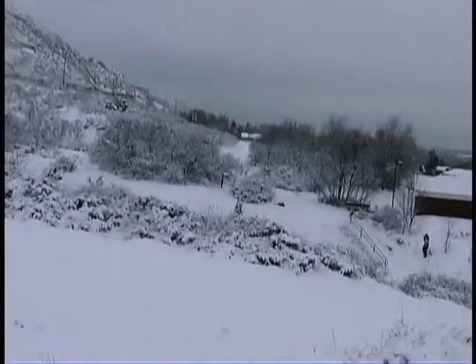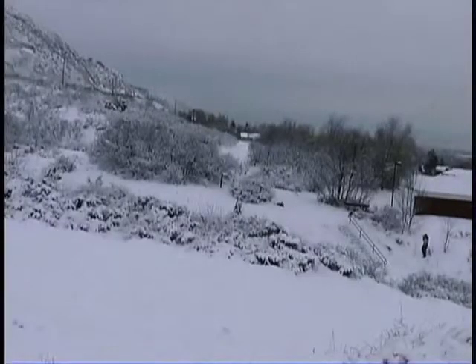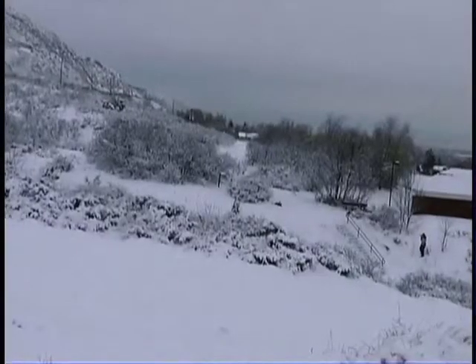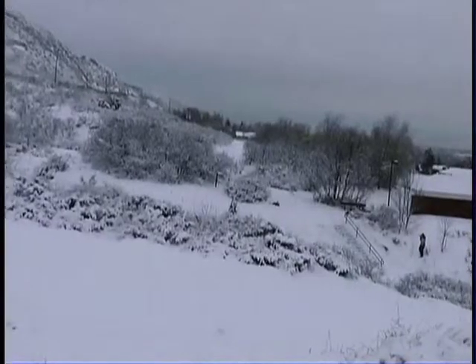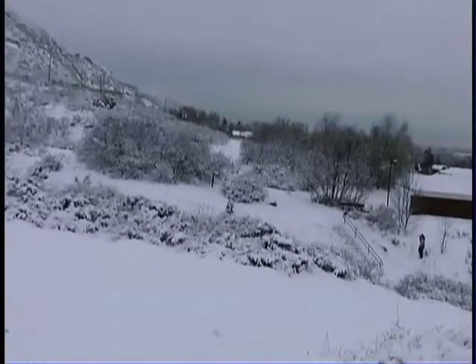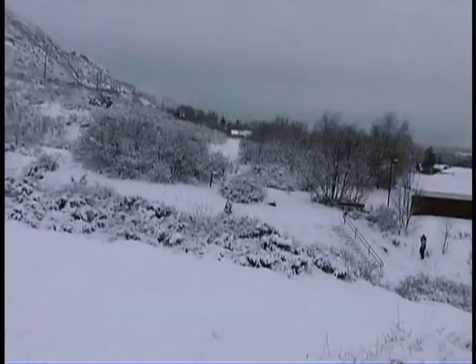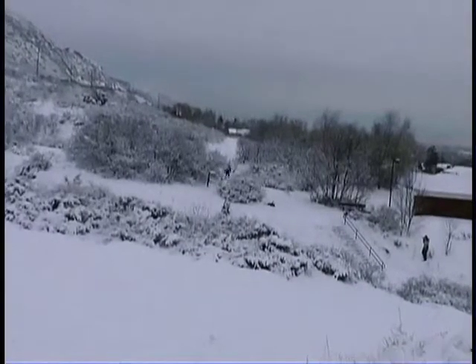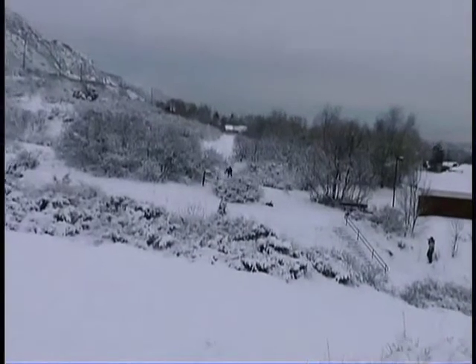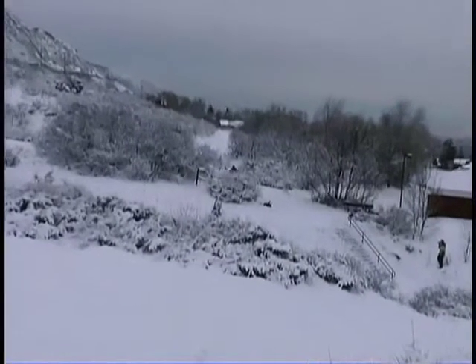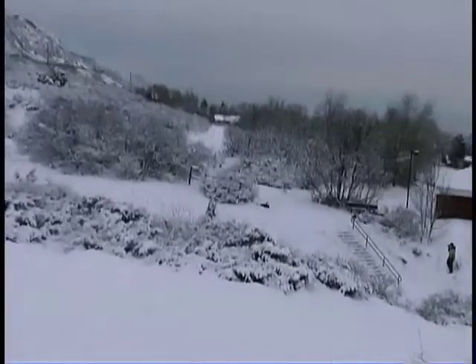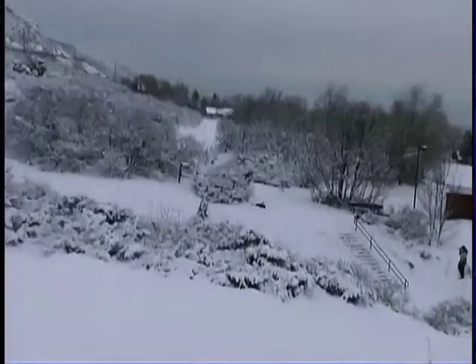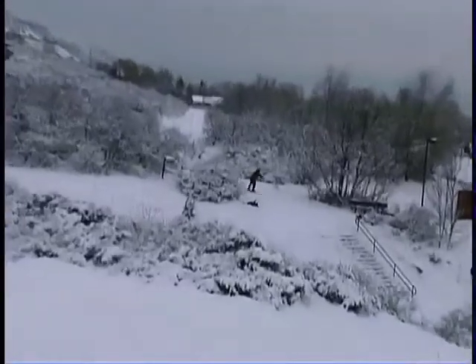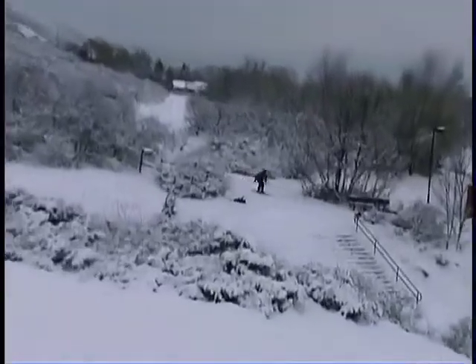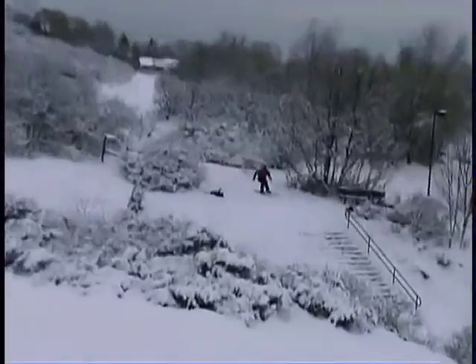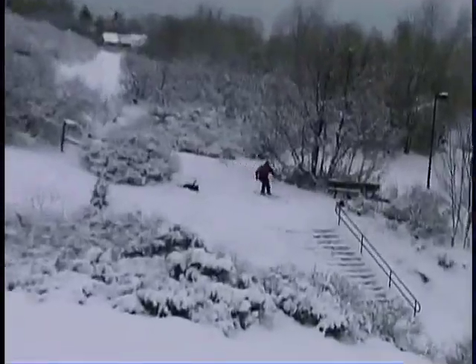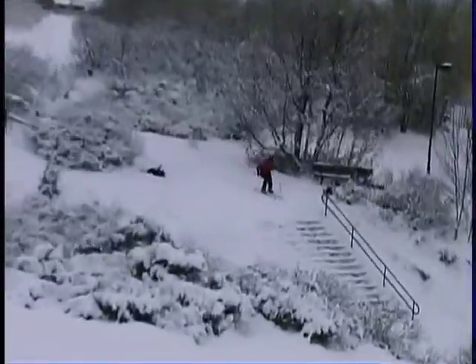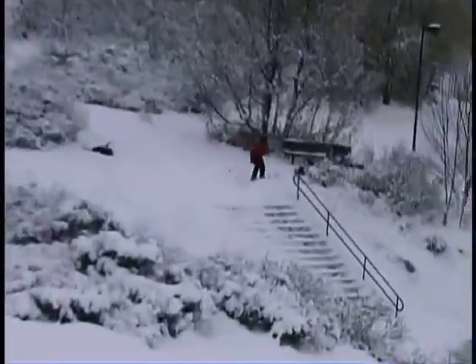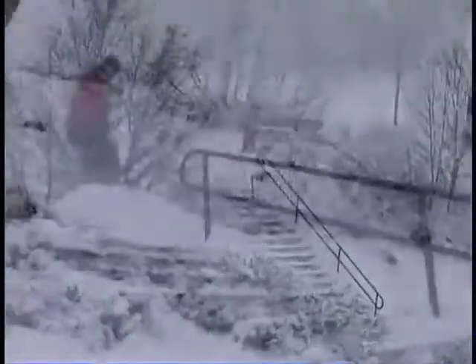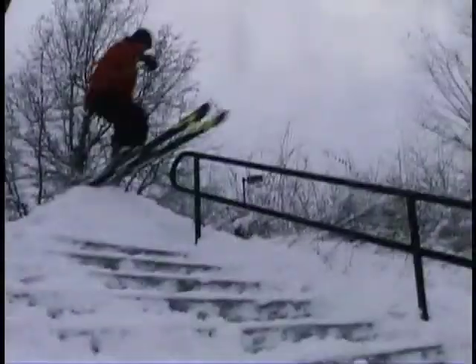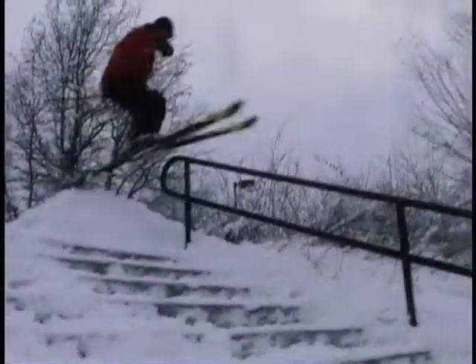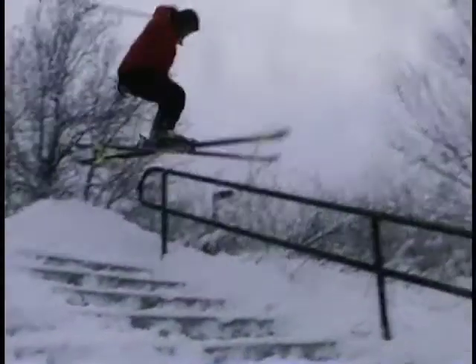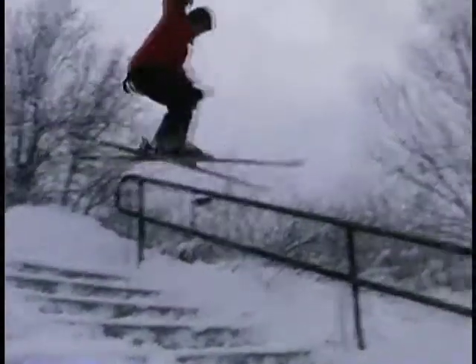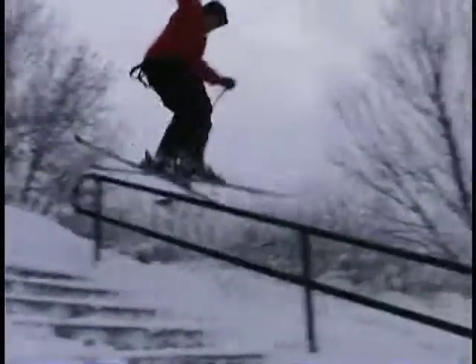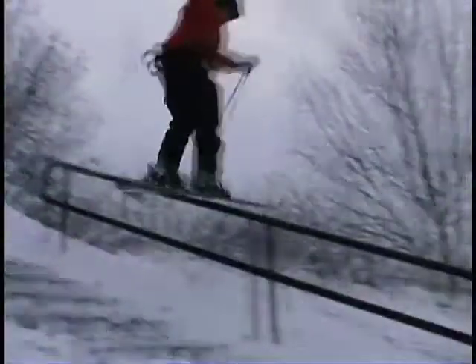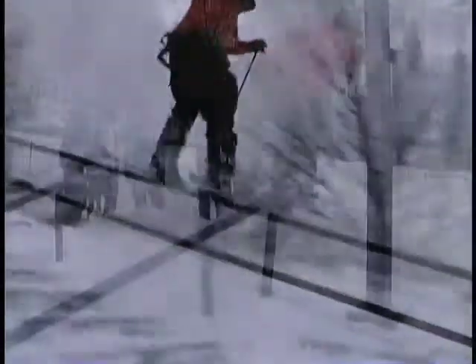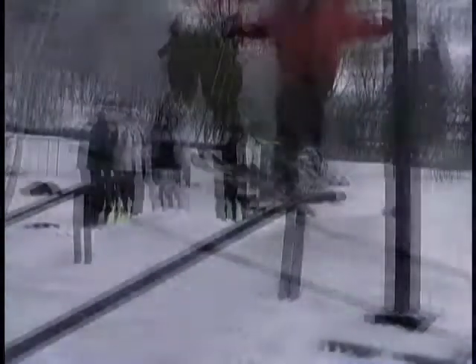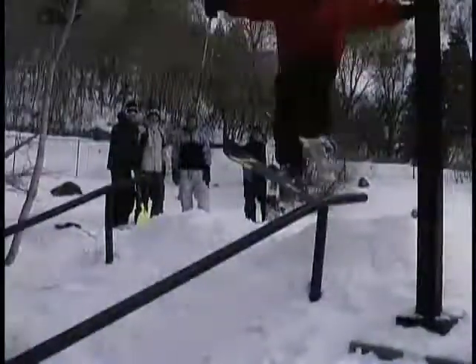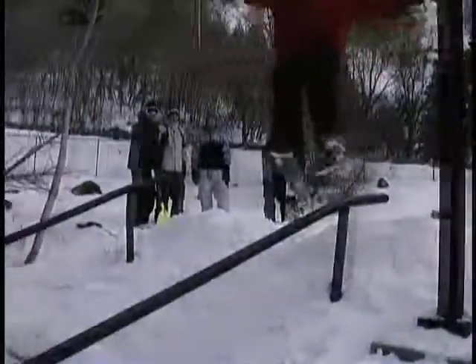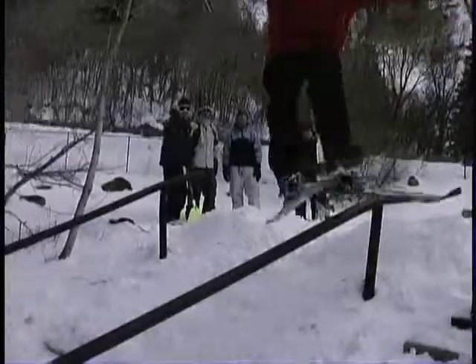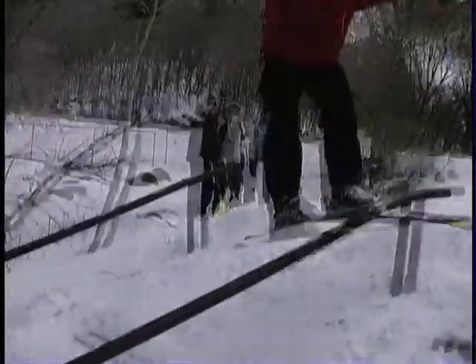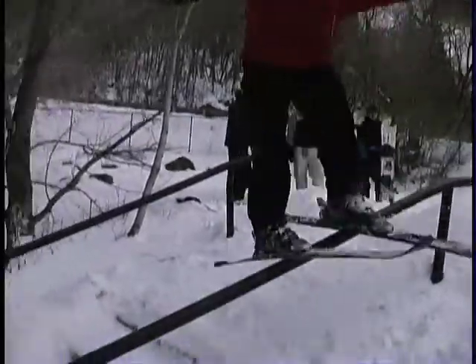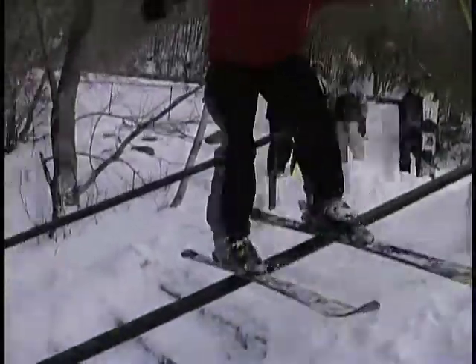As you're approaching, you want to think about floating just above it. When you leave the lip, suck your legs up, turning your lower body 90 degrees and absorb the impact.